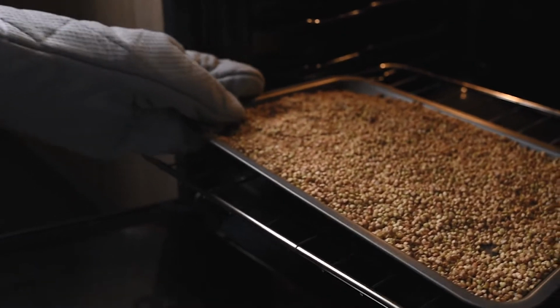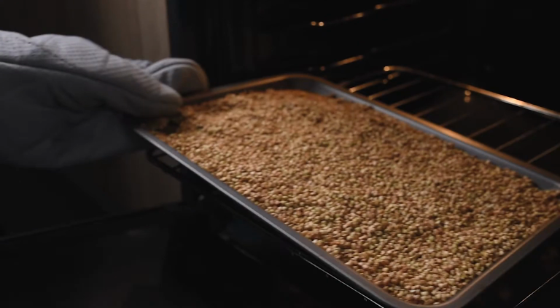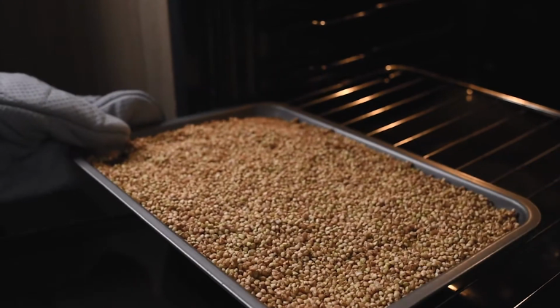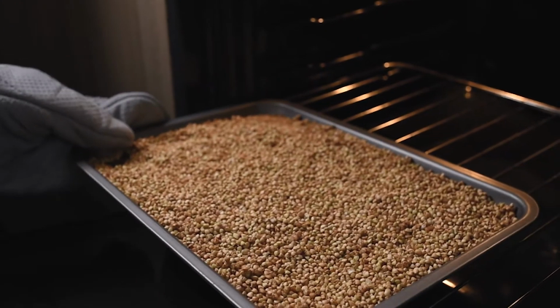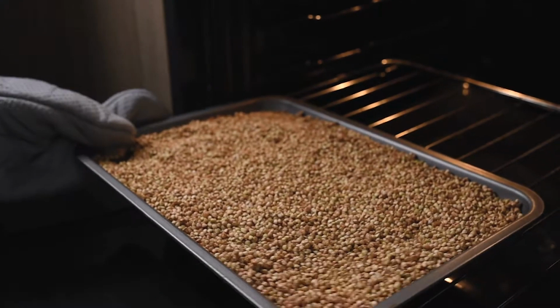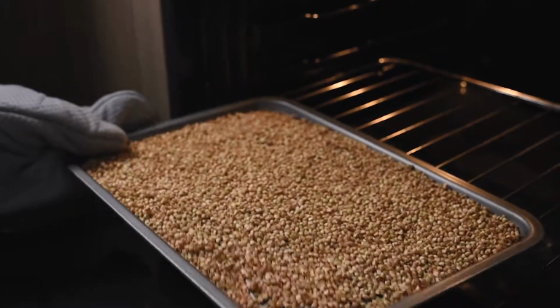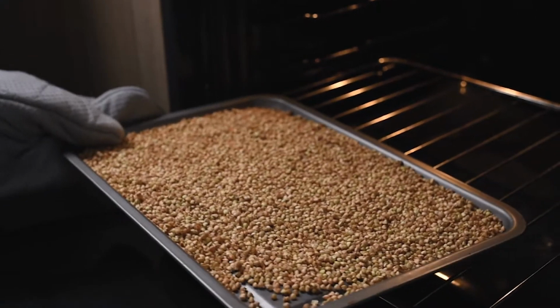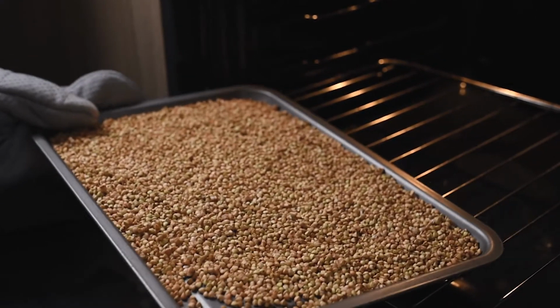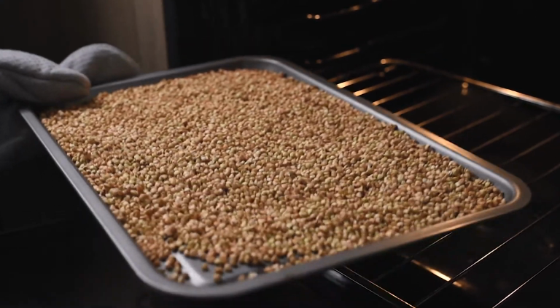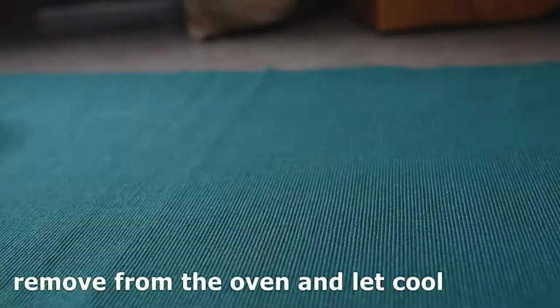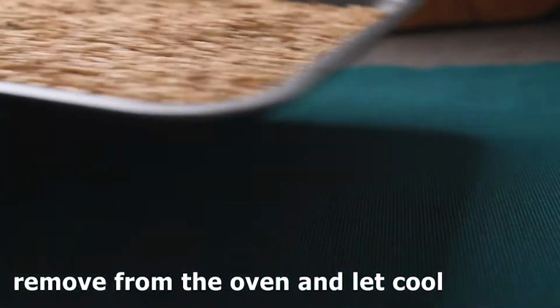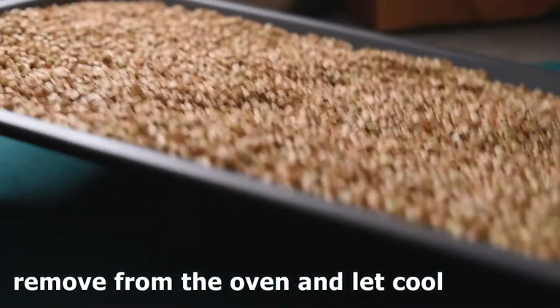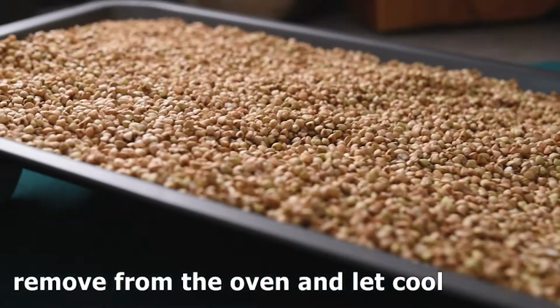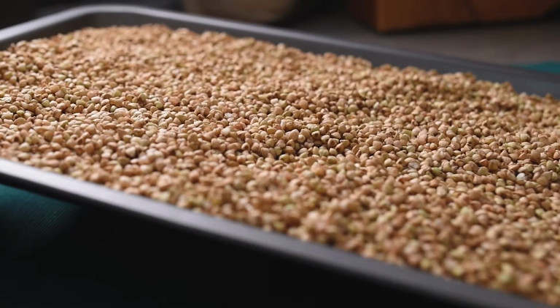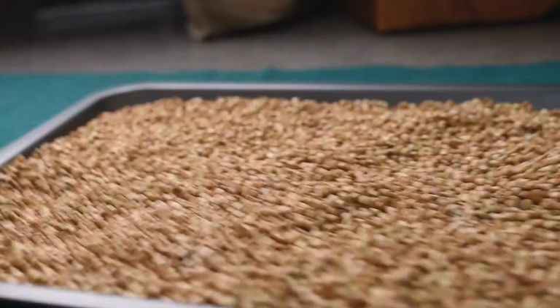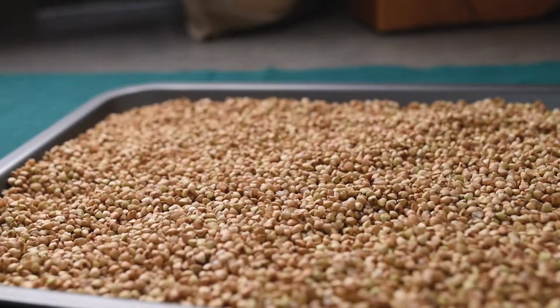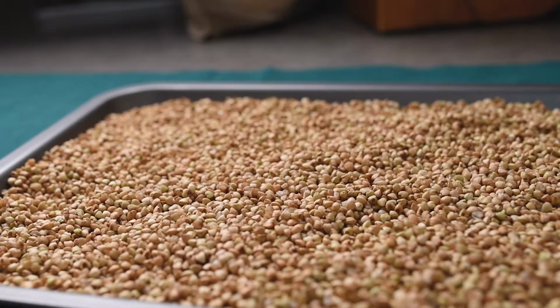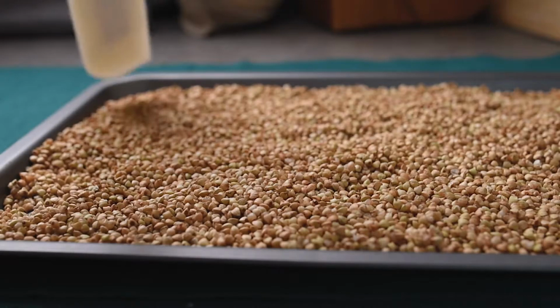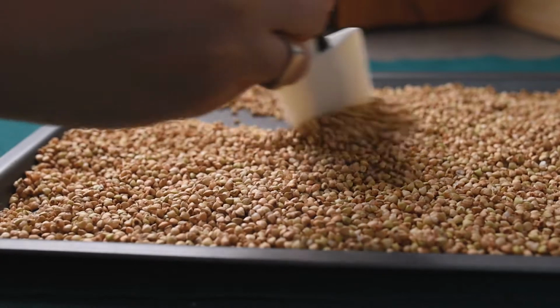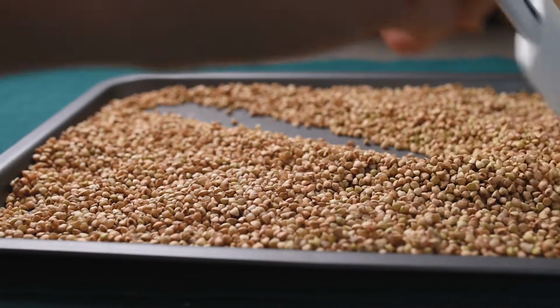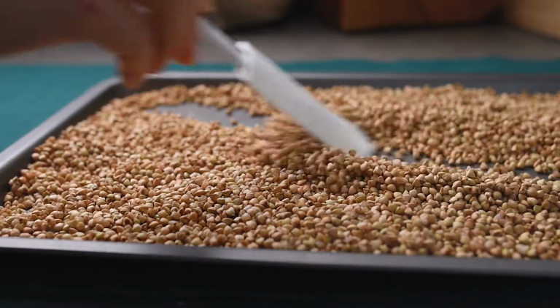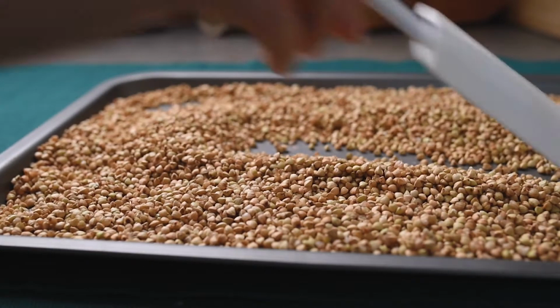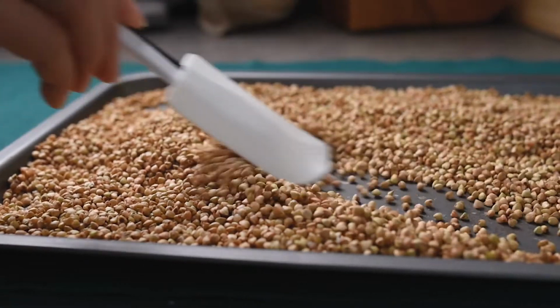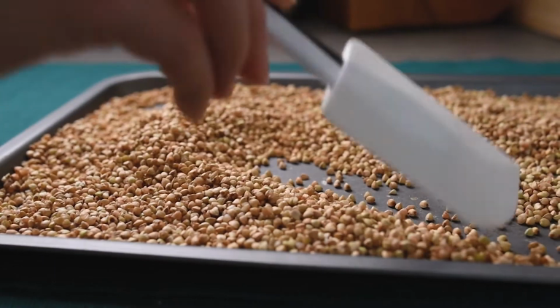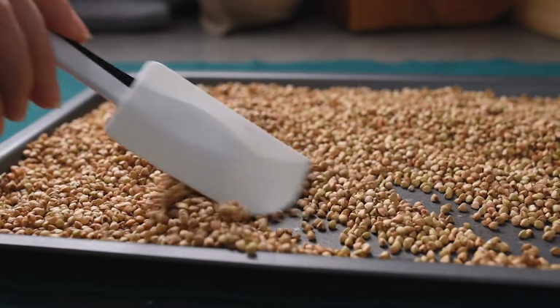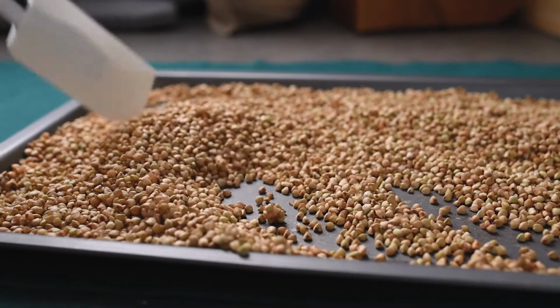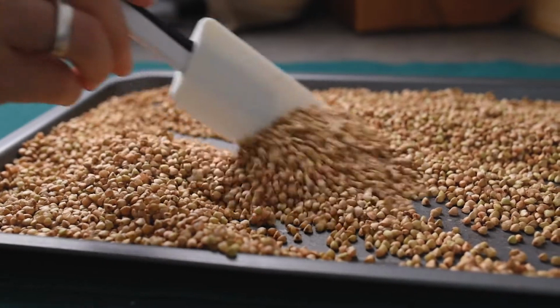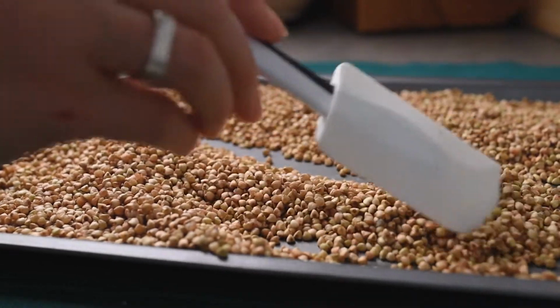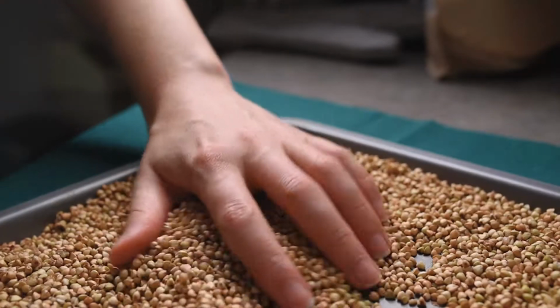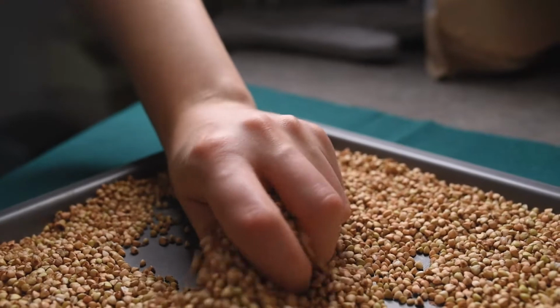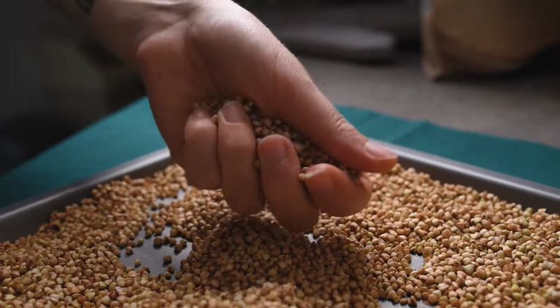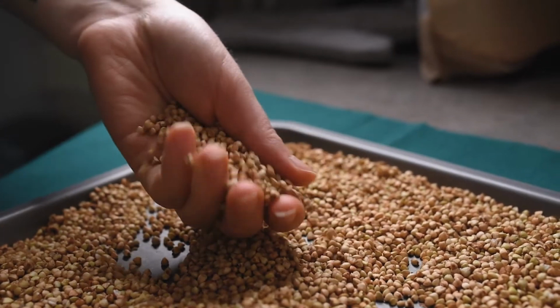When the buckwheat is dry, just remove it from the oven and let it cool for about 5 to 10 minutes. The groats should feel dry and they're extremely clean.